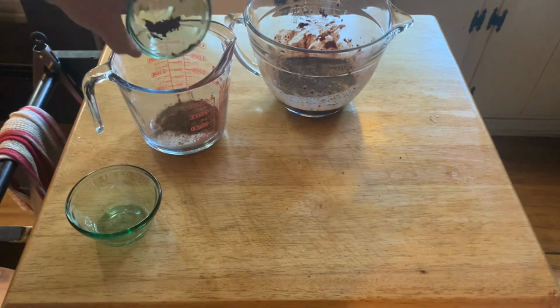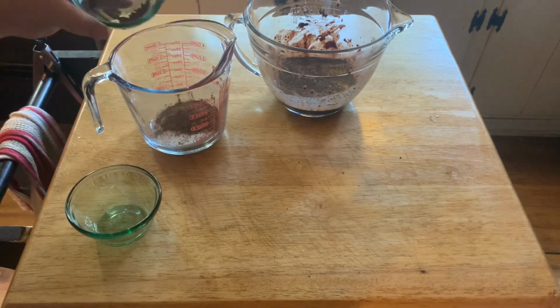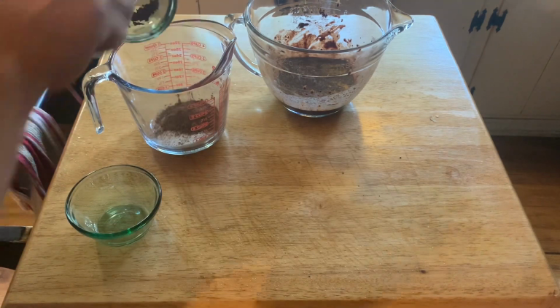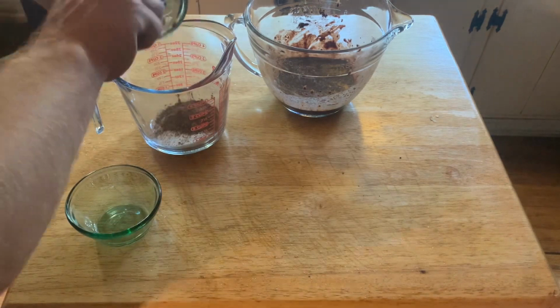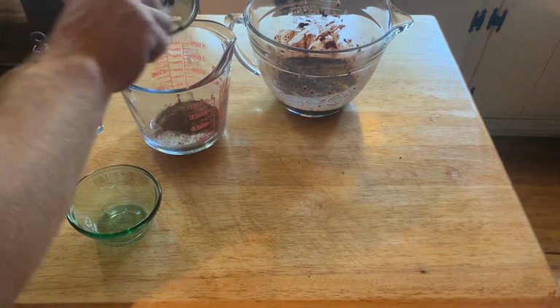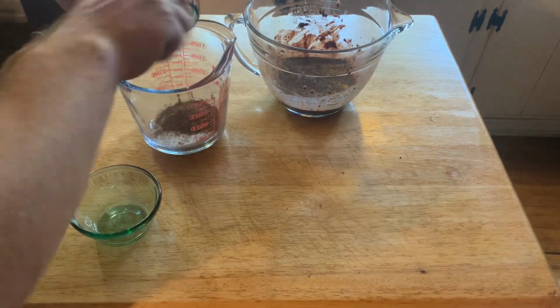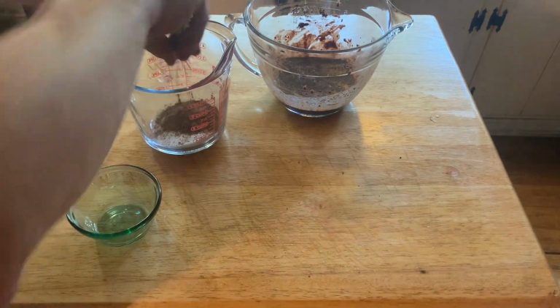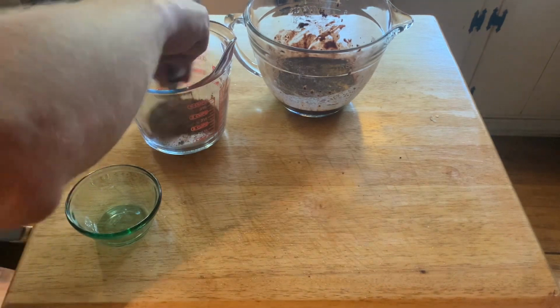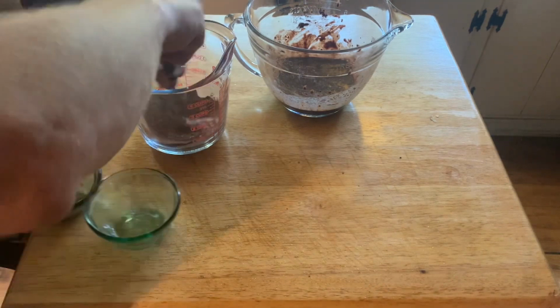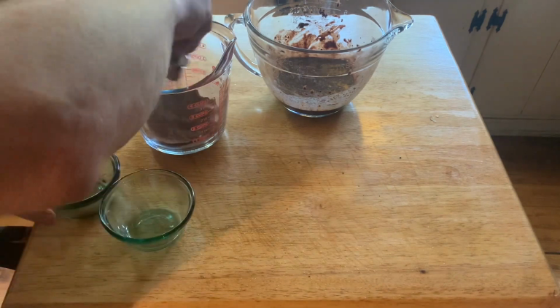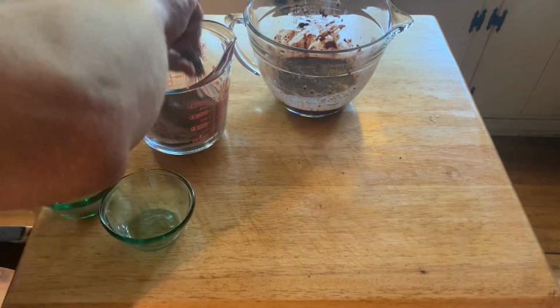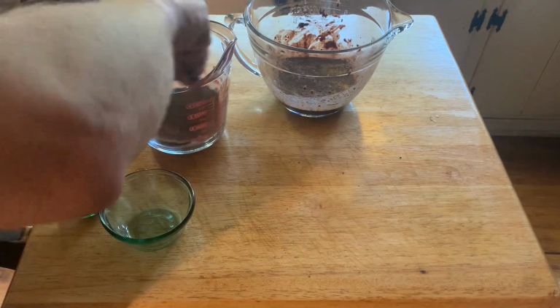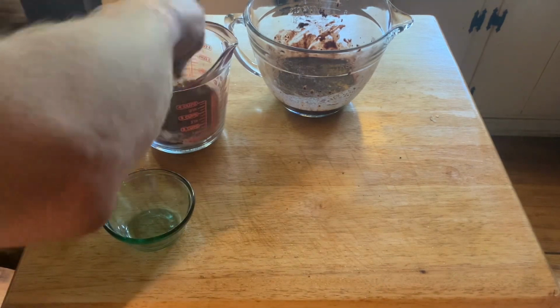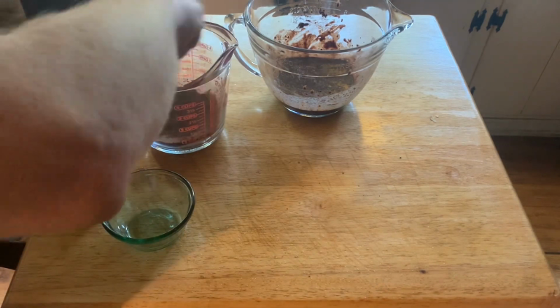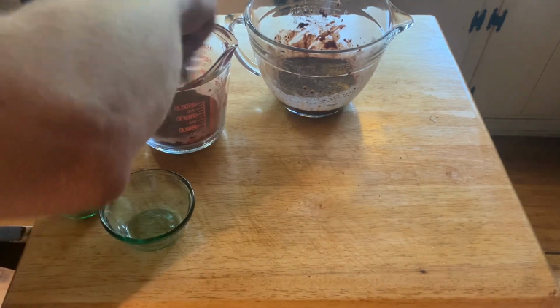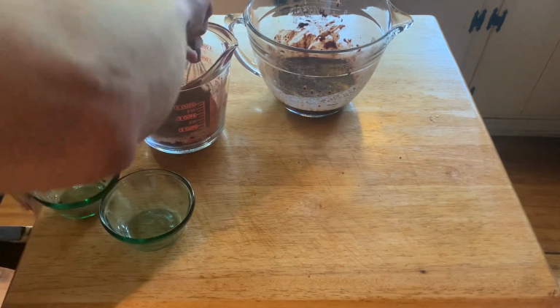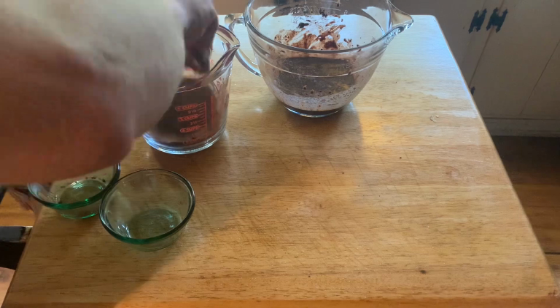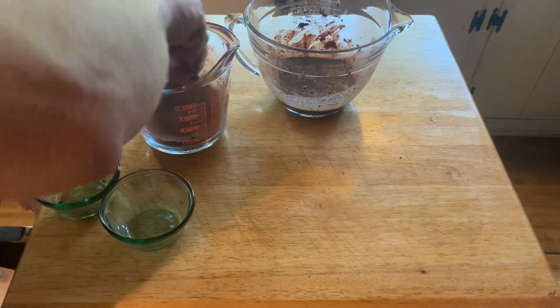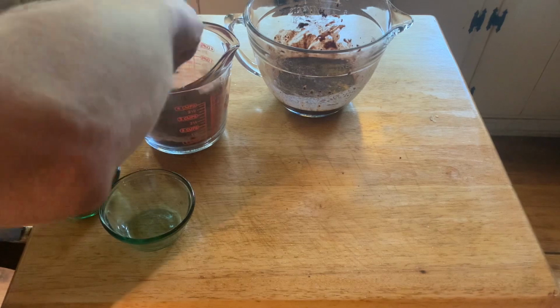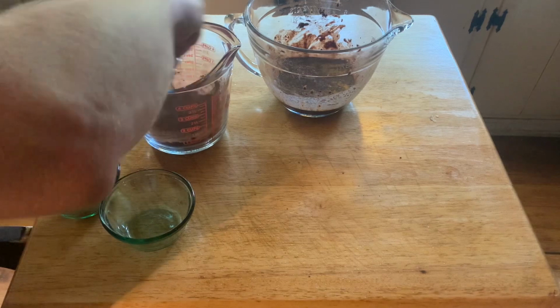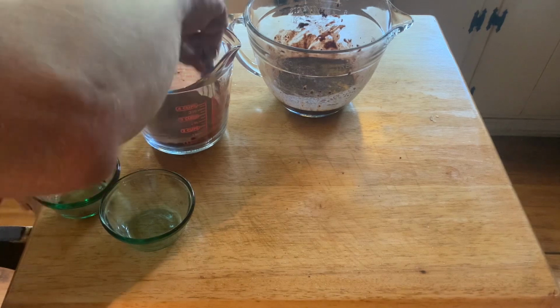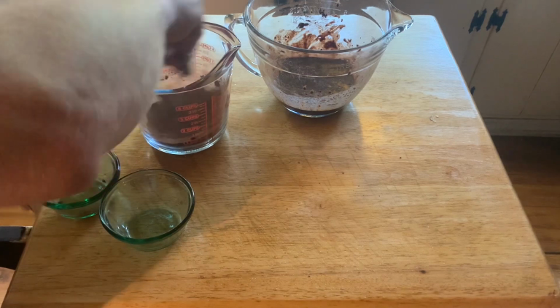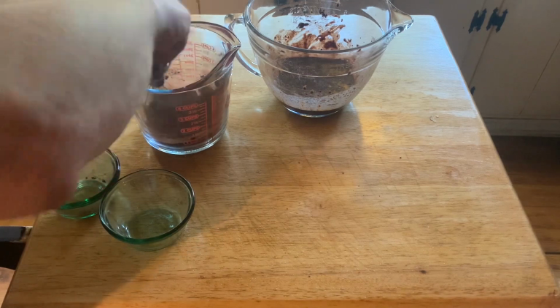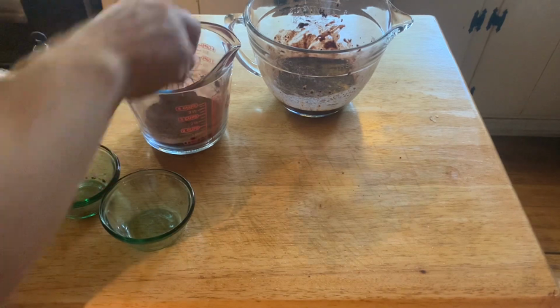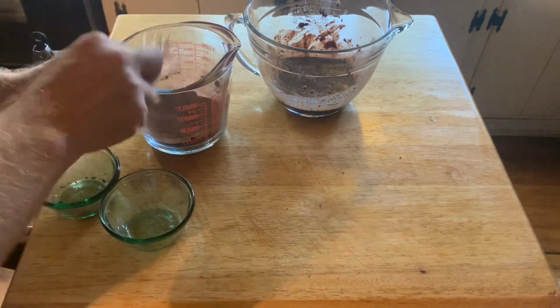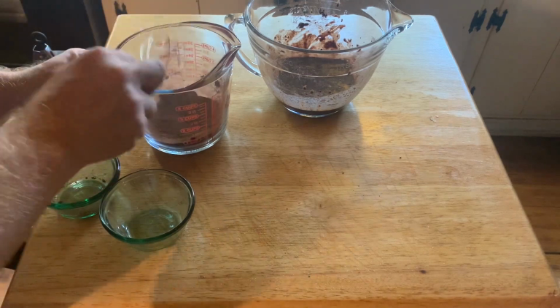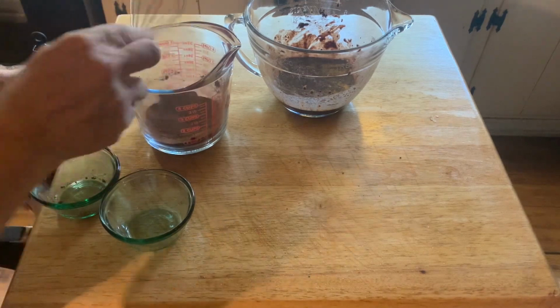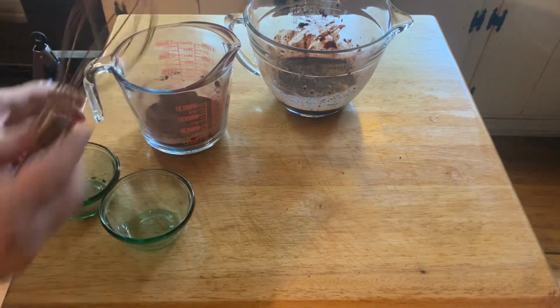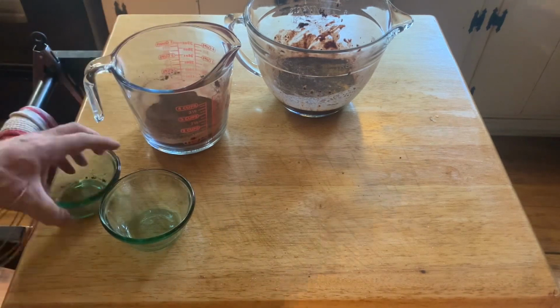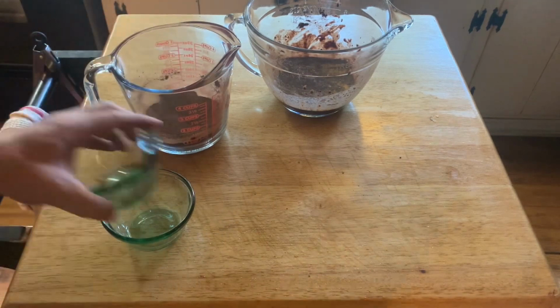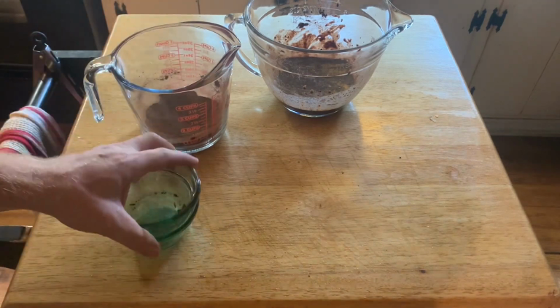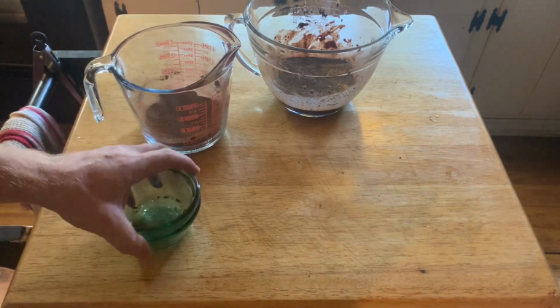That's a third cup of sugar and two tablespoons of cocoa. Give that a good mix.